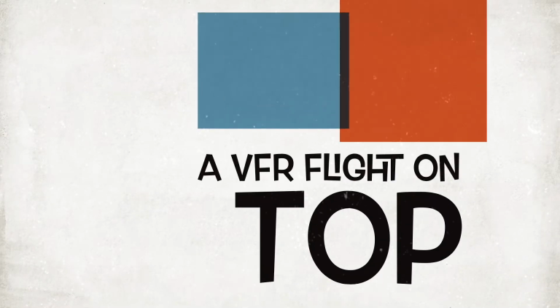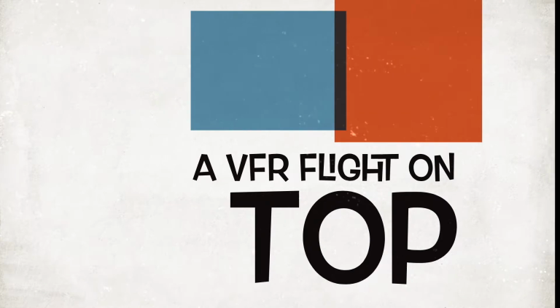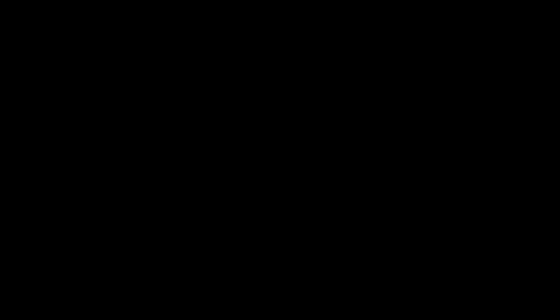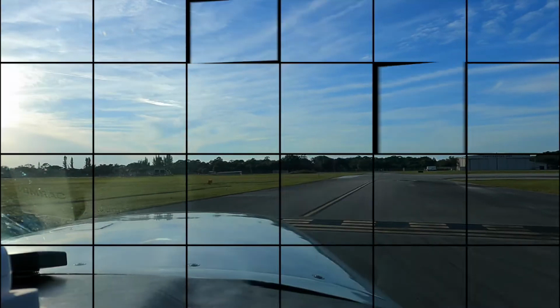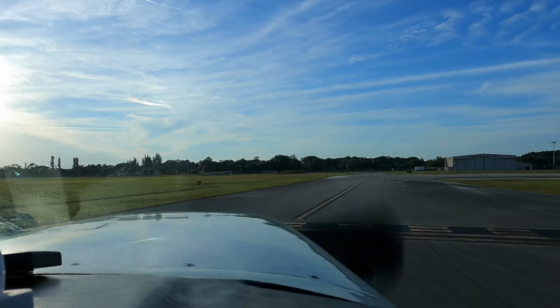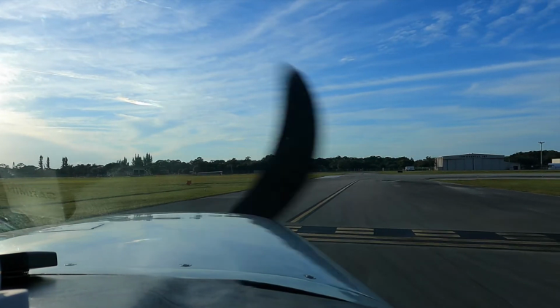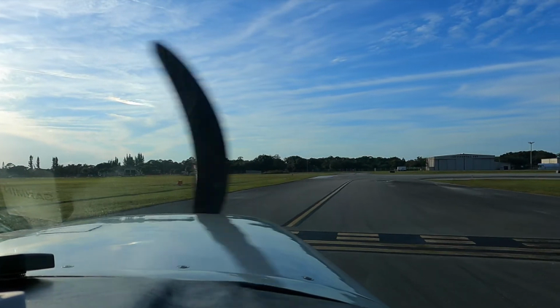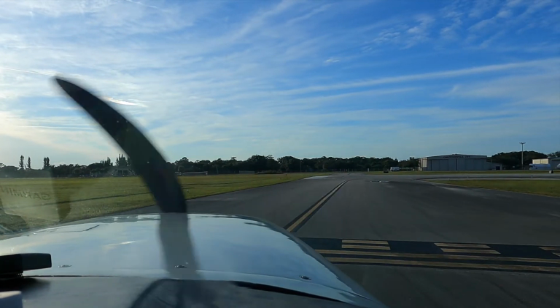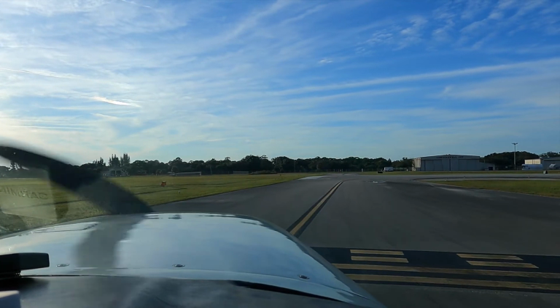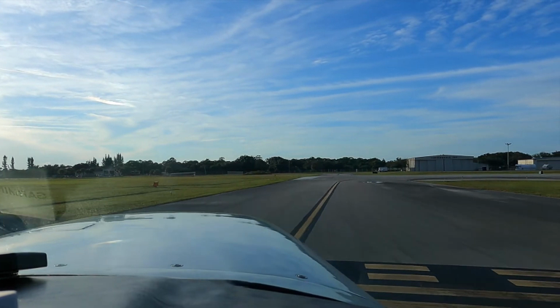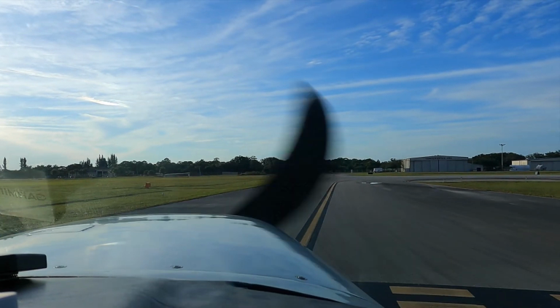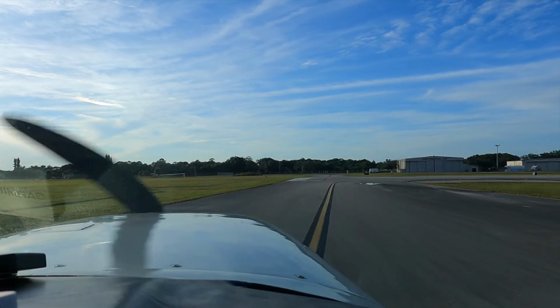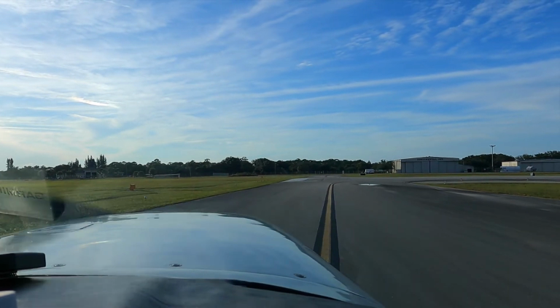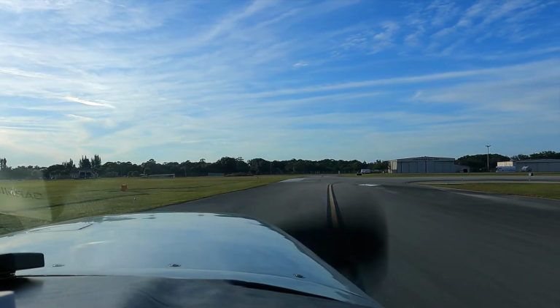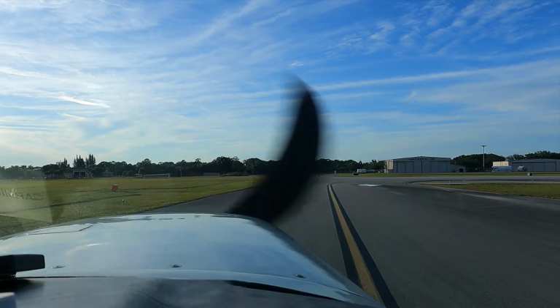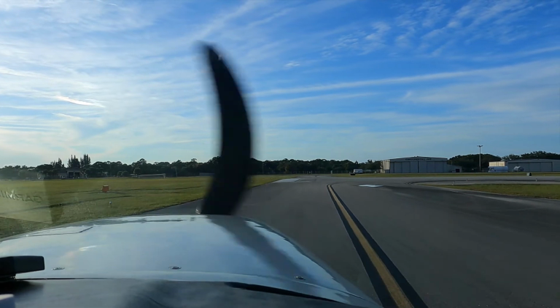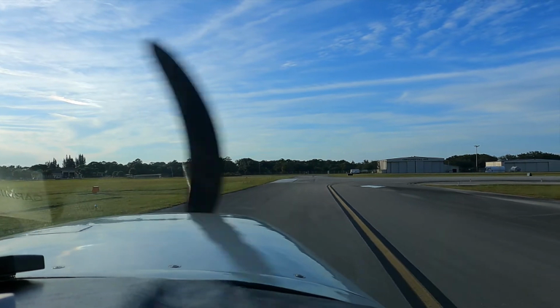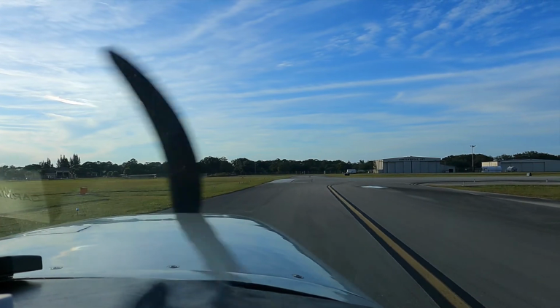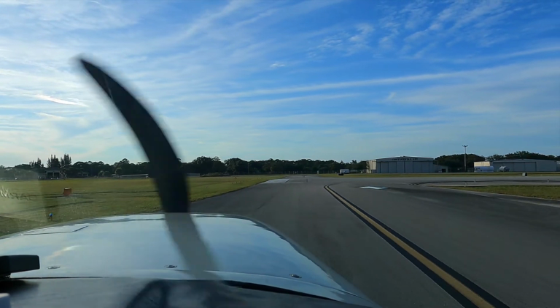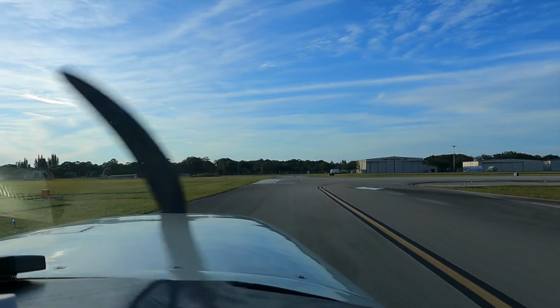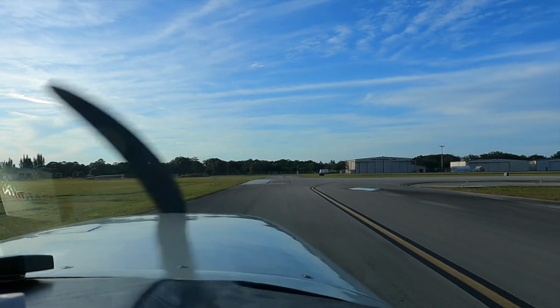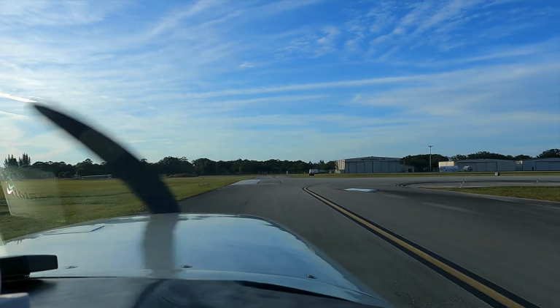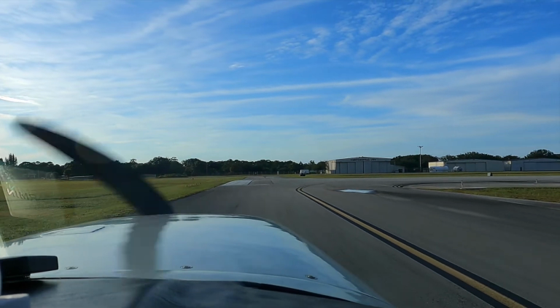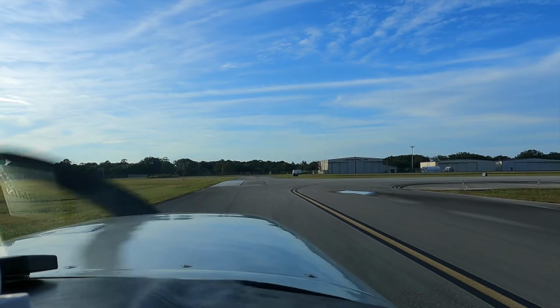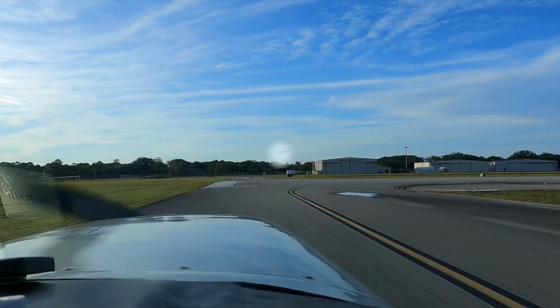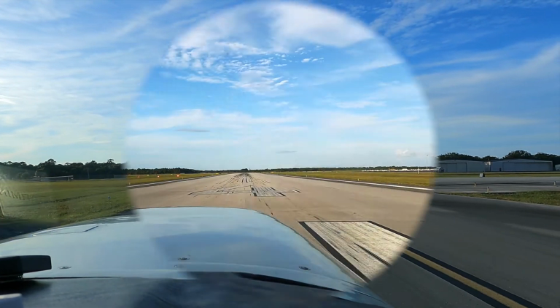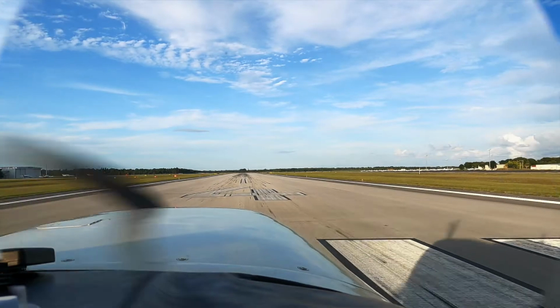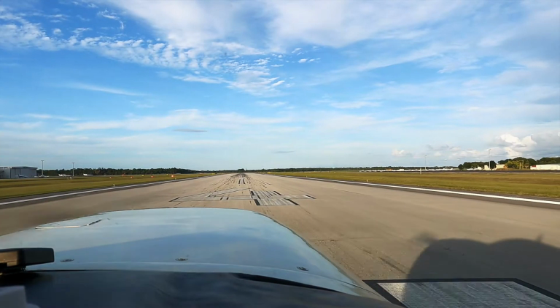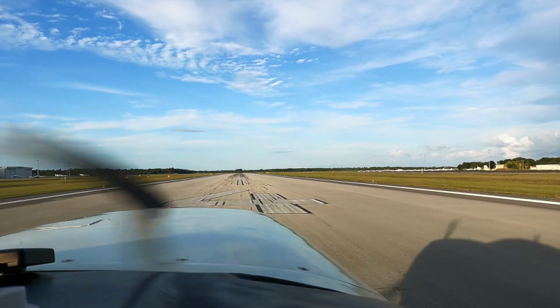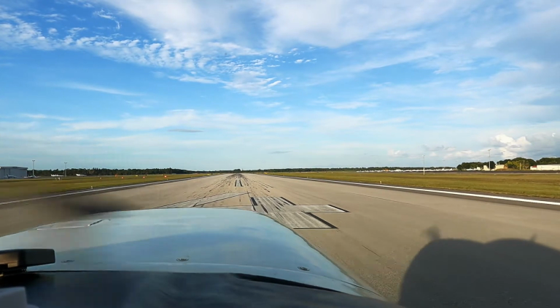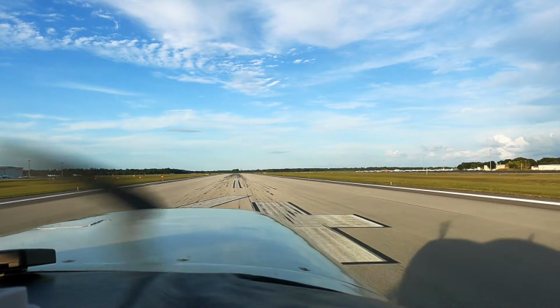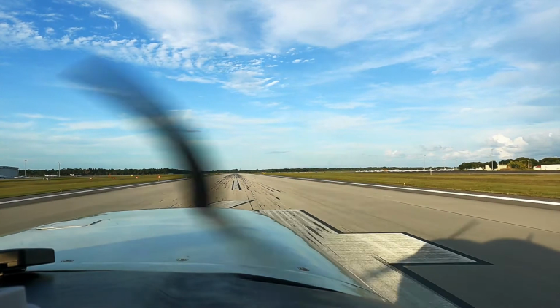Vero Beach, Mooney 231 Papa Sierra is number 1, runway 4. Number 231 Papa Sierra, Vero Beach, wind 020 at 10, runway 18, fly heading 040, runway 4, cleared for takeoff. 040 on the heading, cleared for takeoff, 1 Papa Sierra.